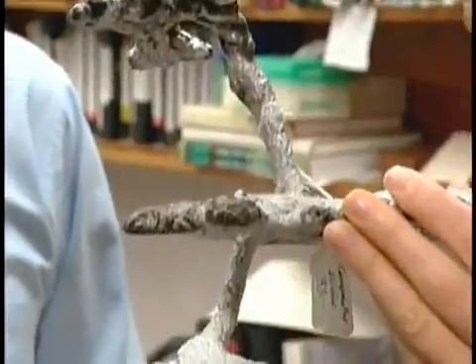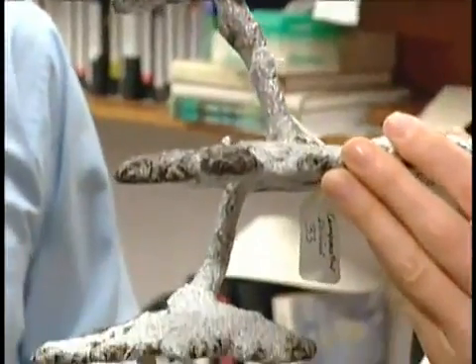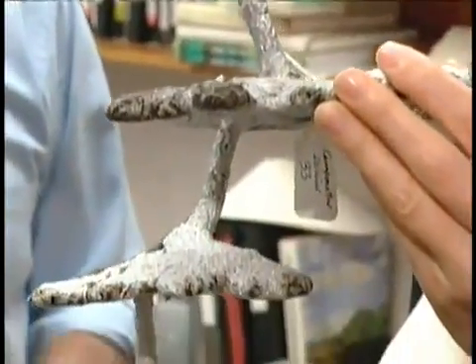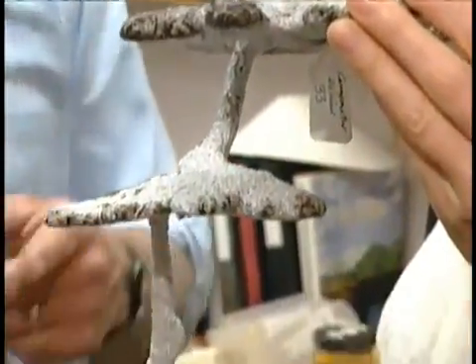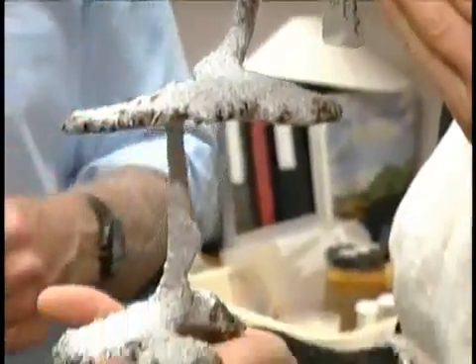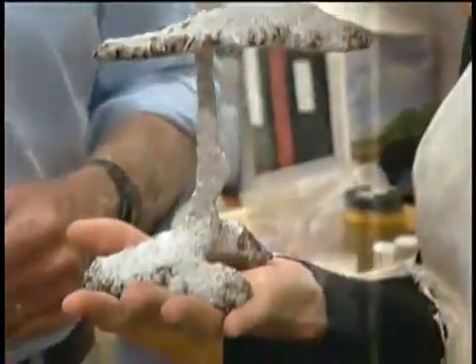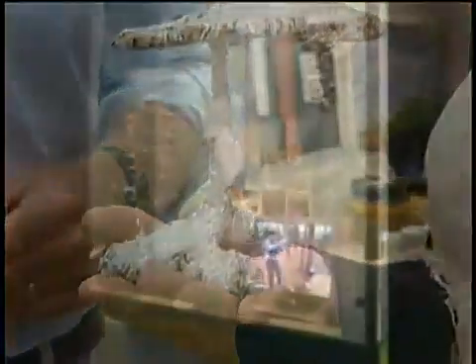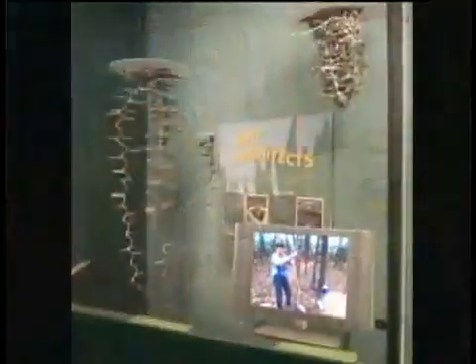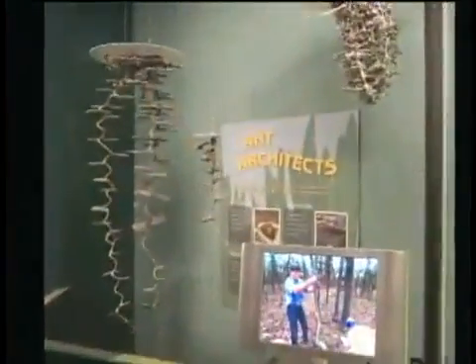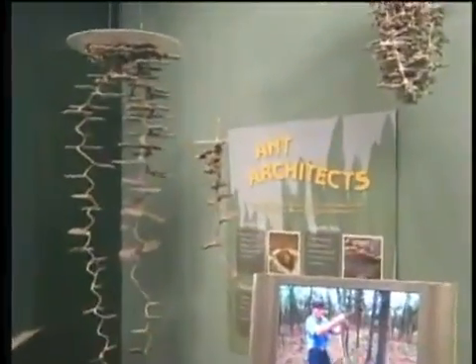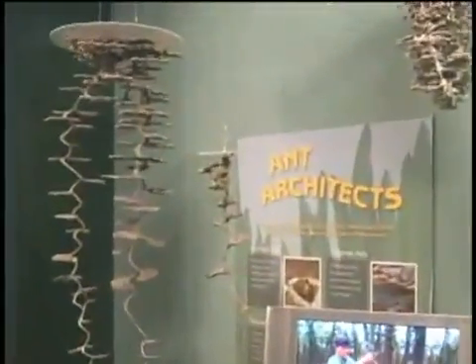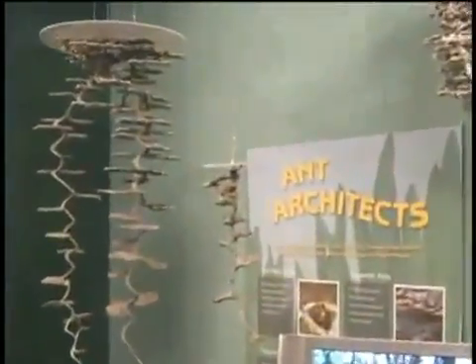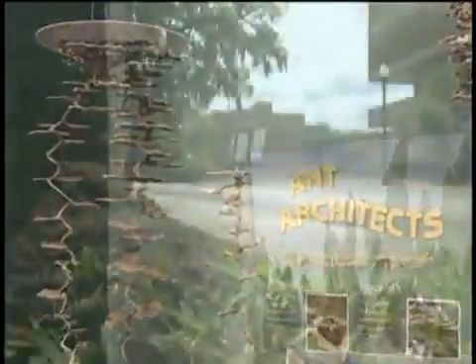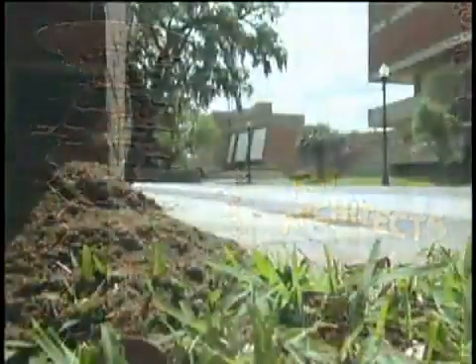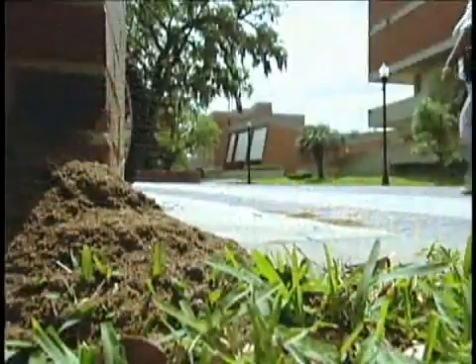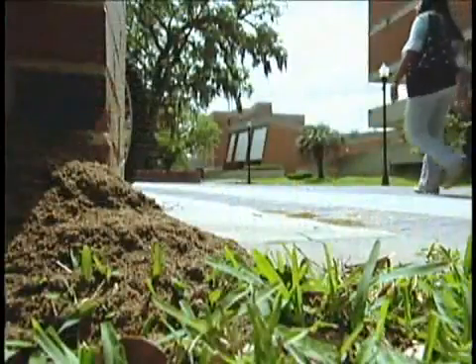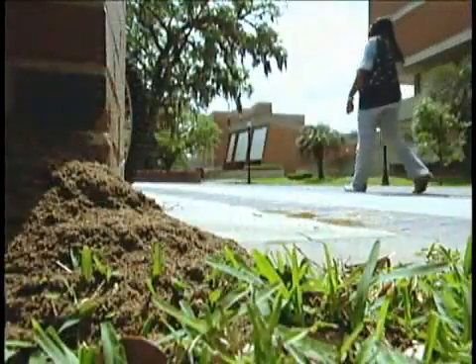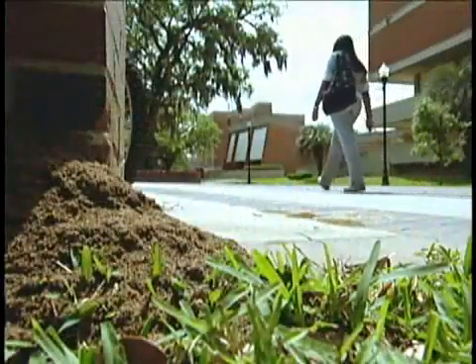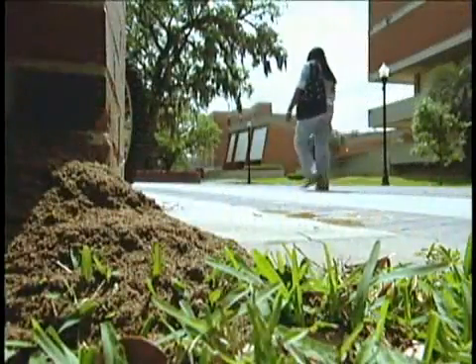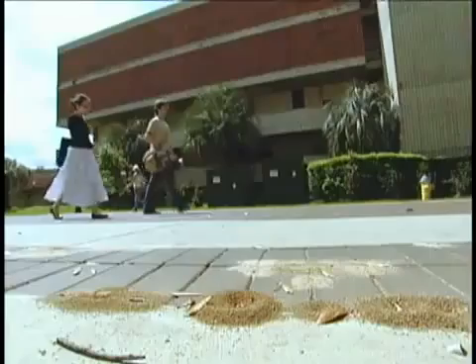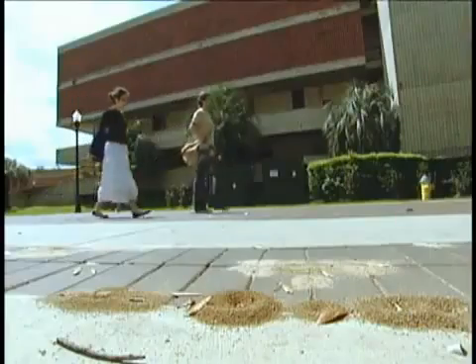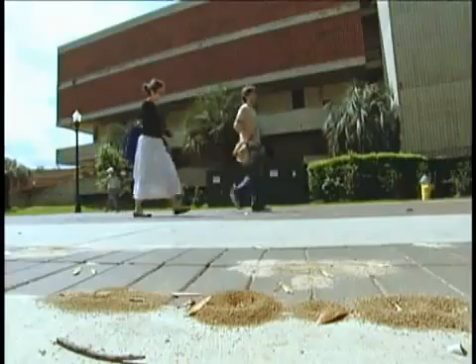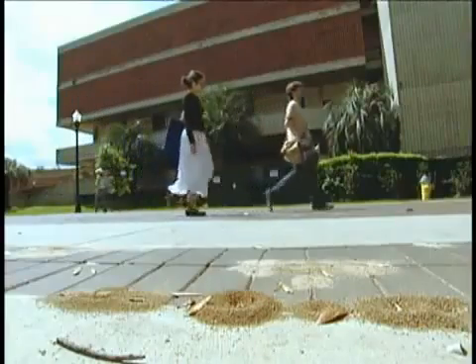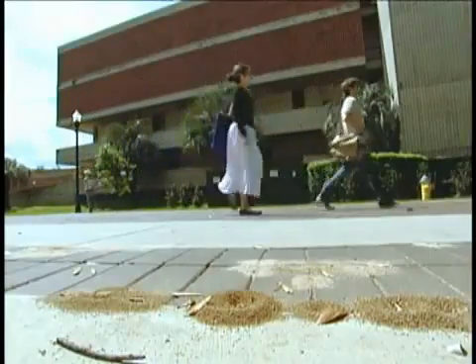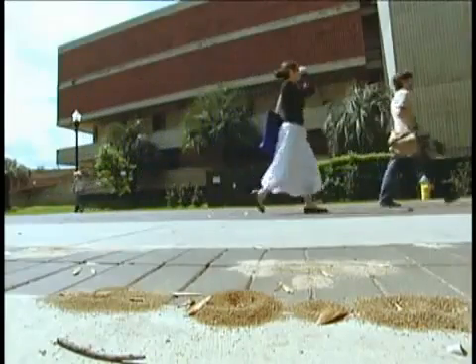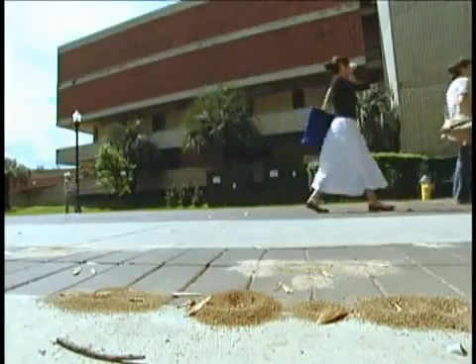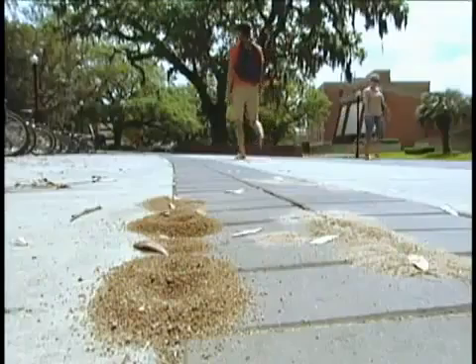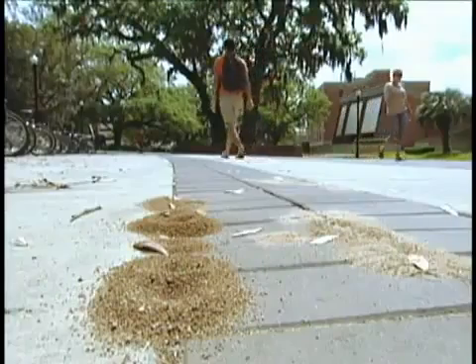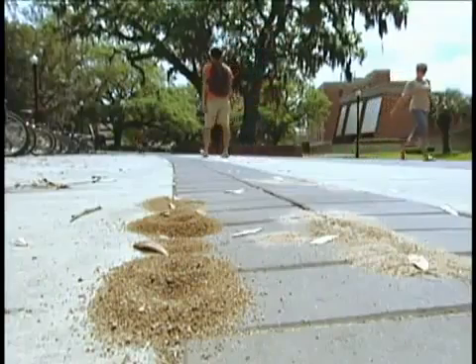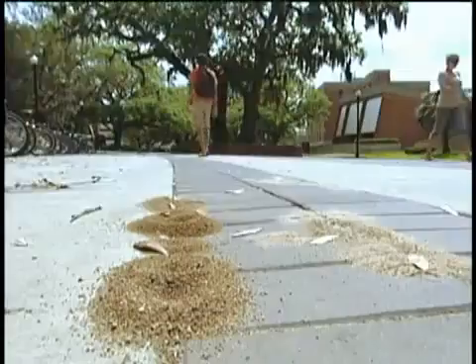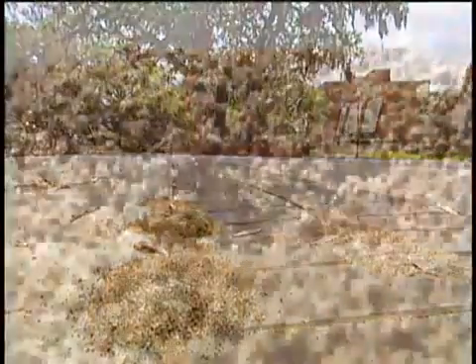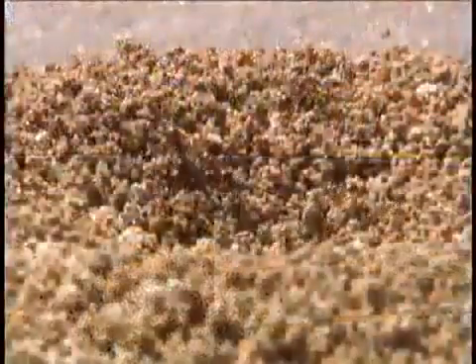You can see some of Walter Chingle's castings in museums around the country. Or better yet, find real ant colonies all around you — just look down at your feet.